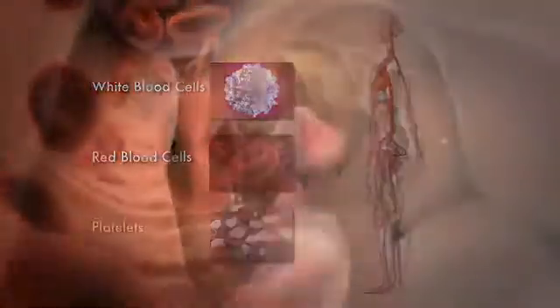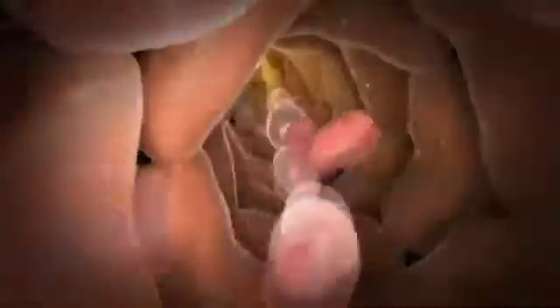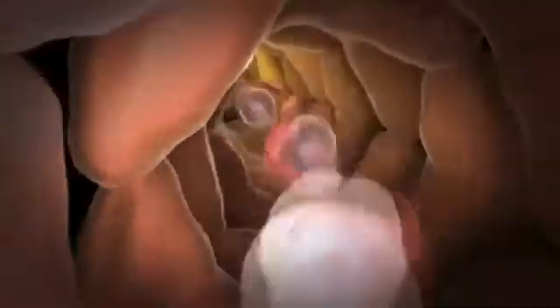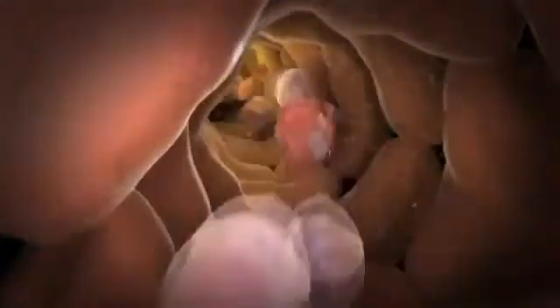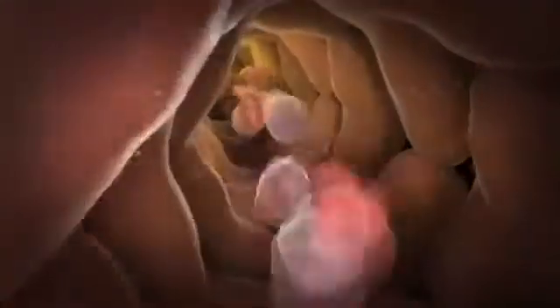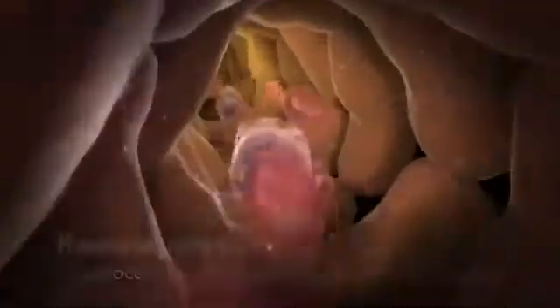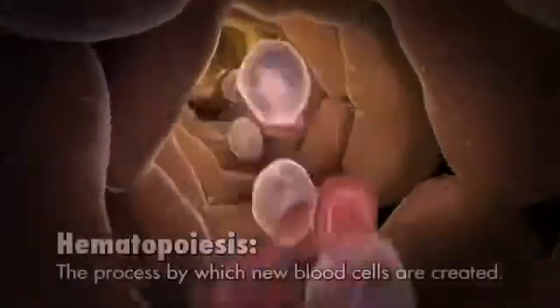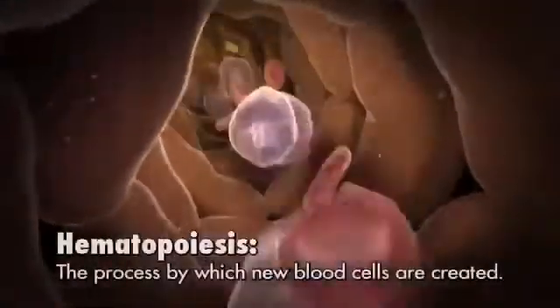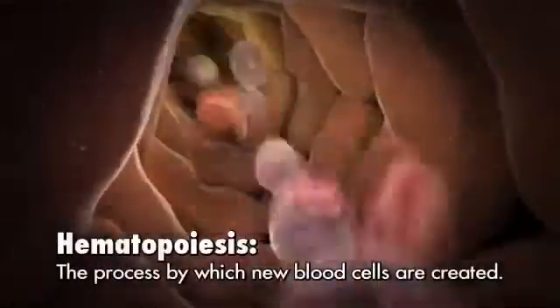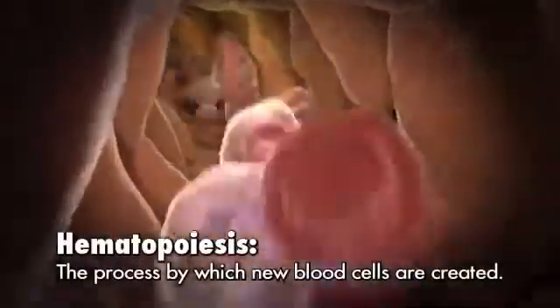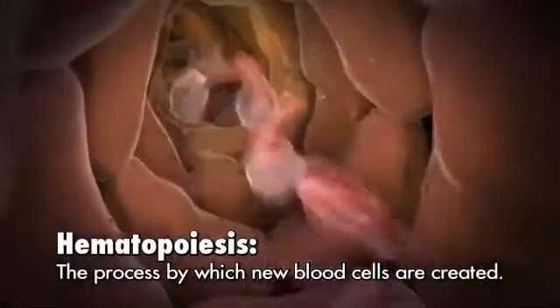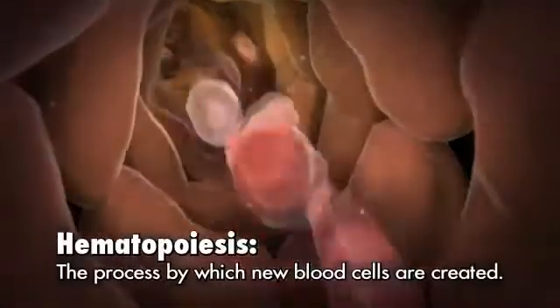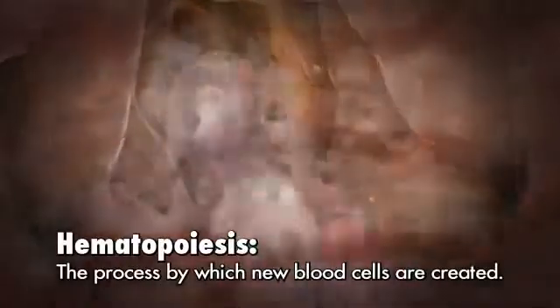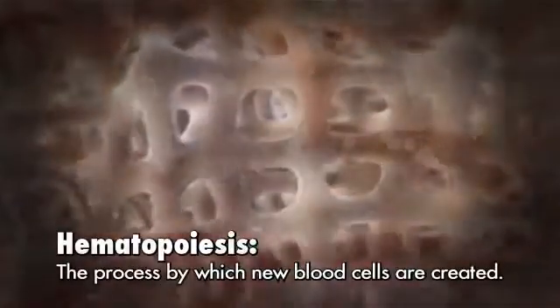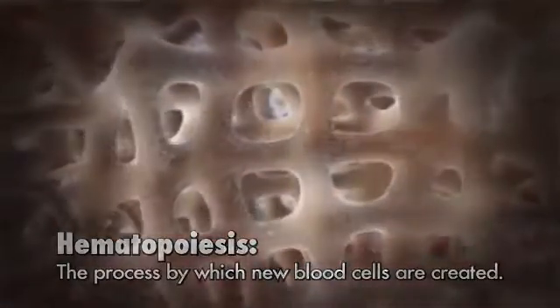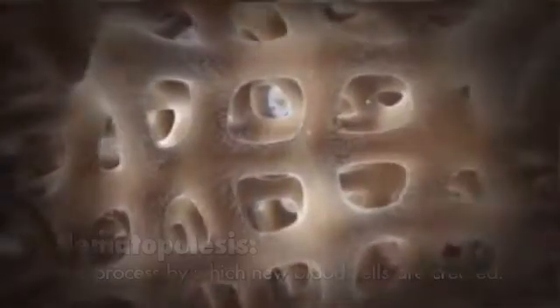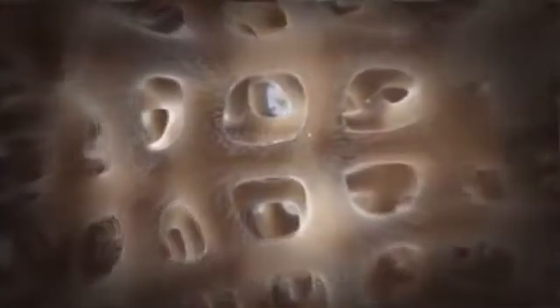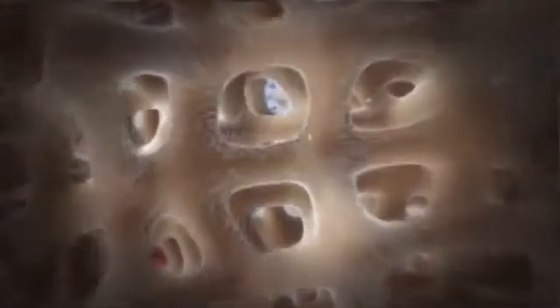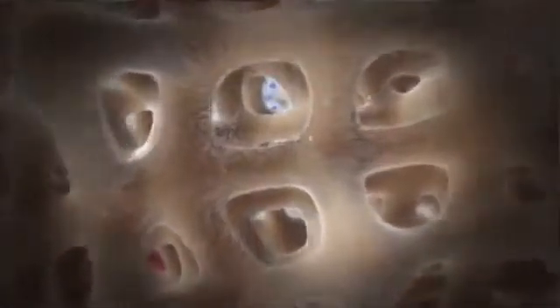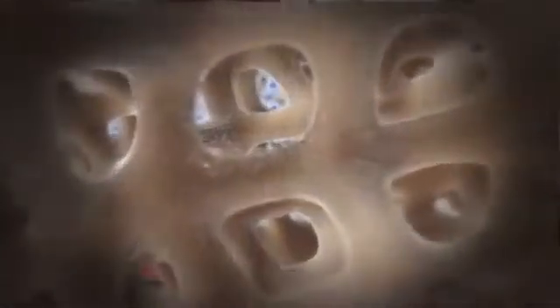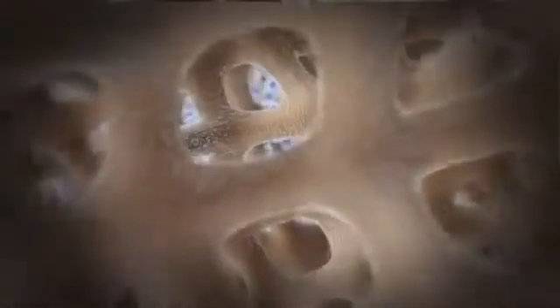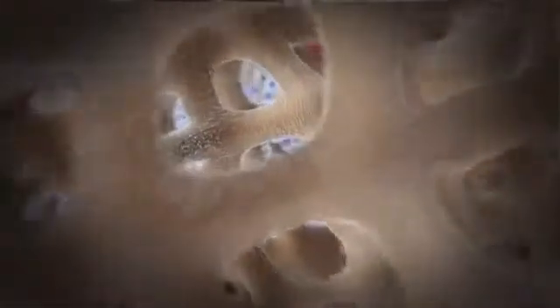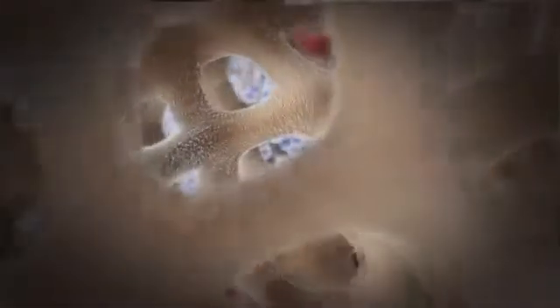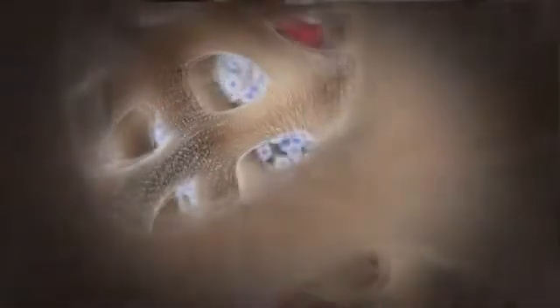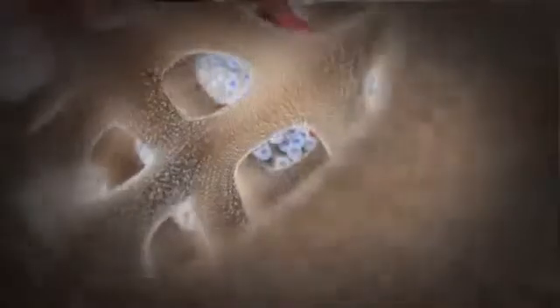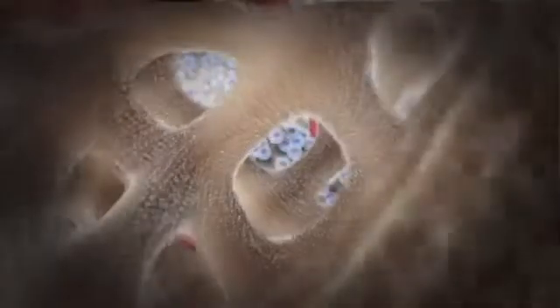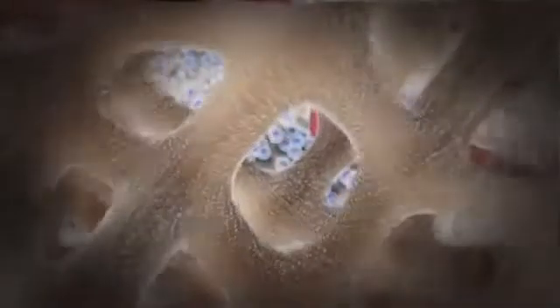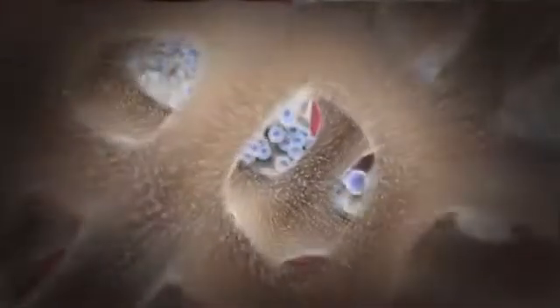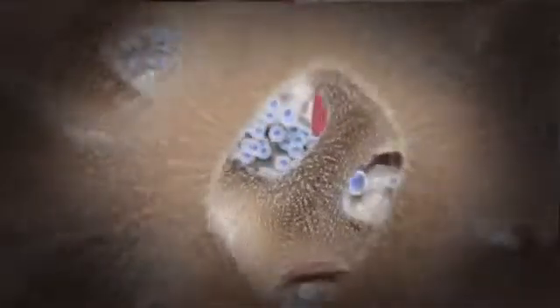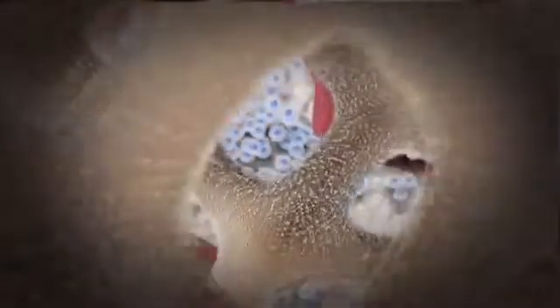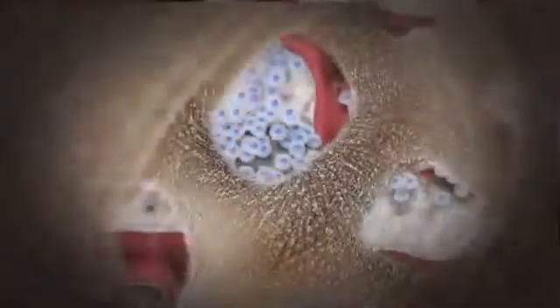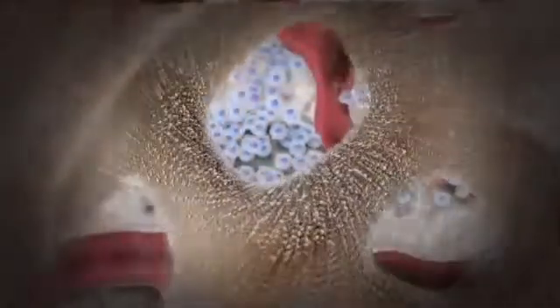This process by which new blood cells are created is called hematopoiesis. Blood cells in the body, including the white cells, are made in the bone marrow, which is the soft, spongy material in the center of the bones.